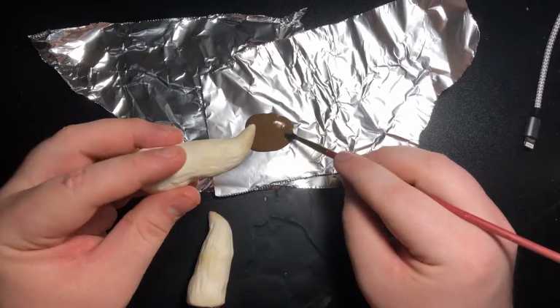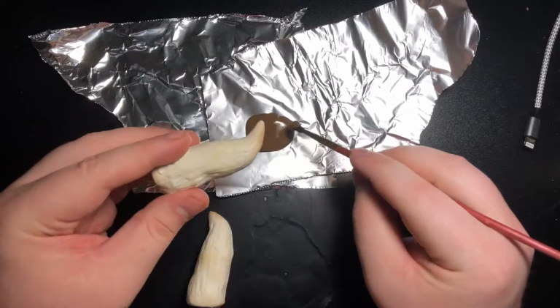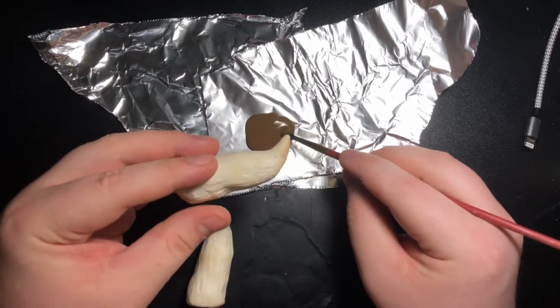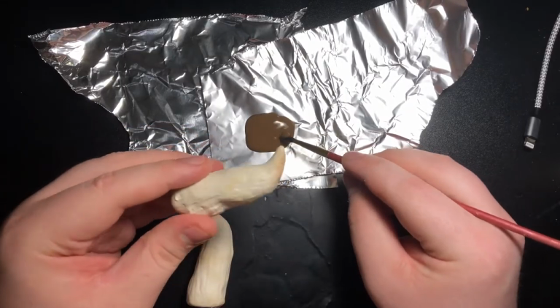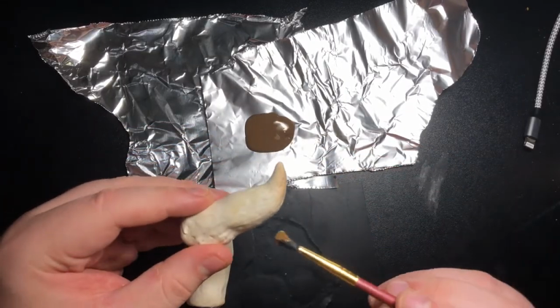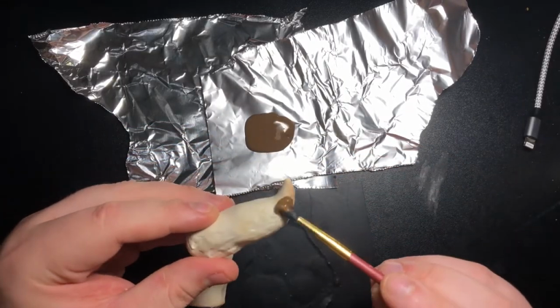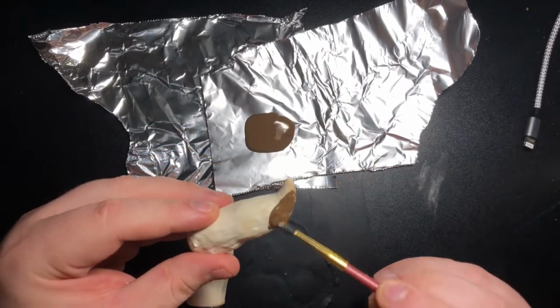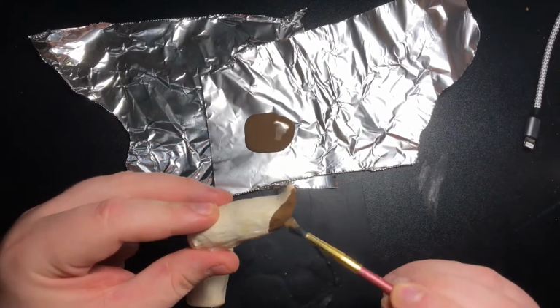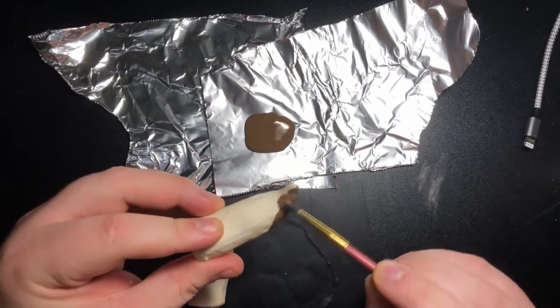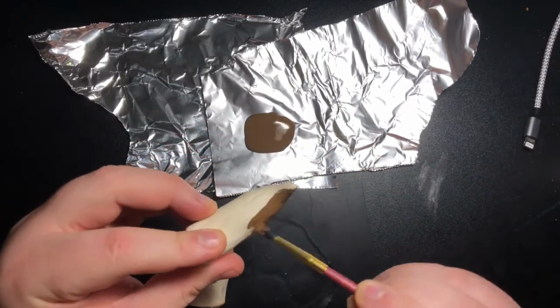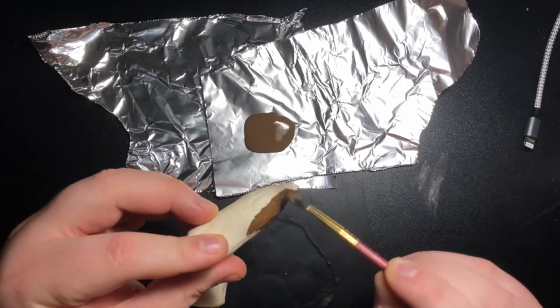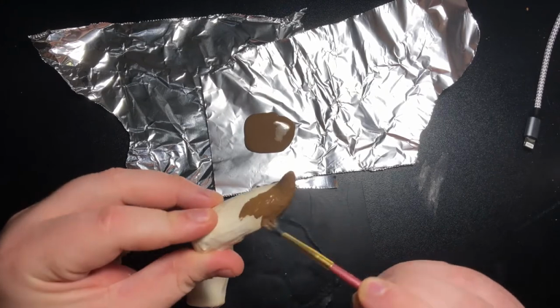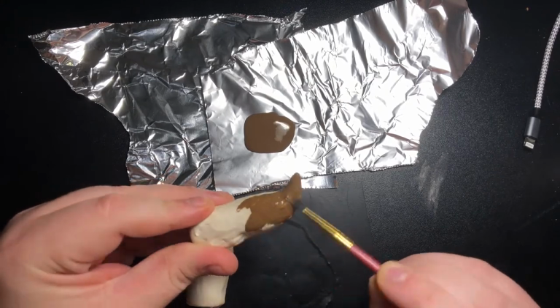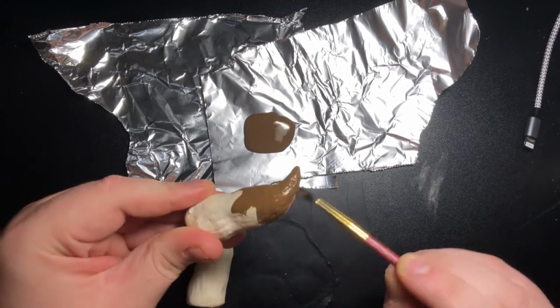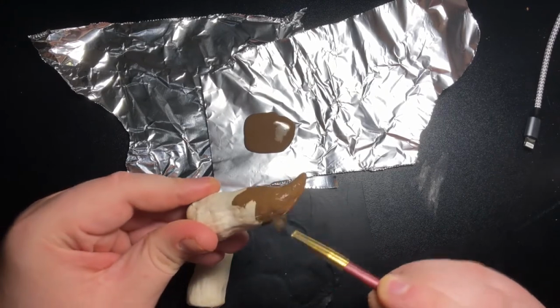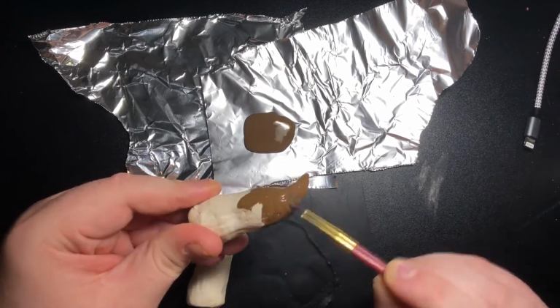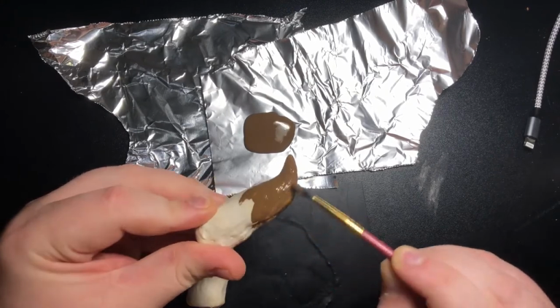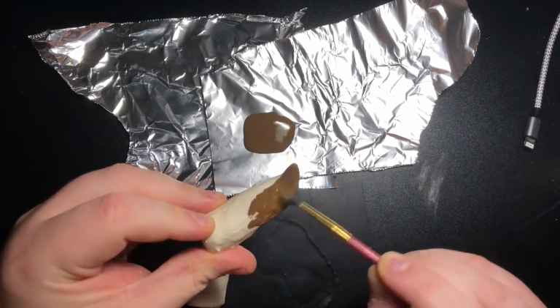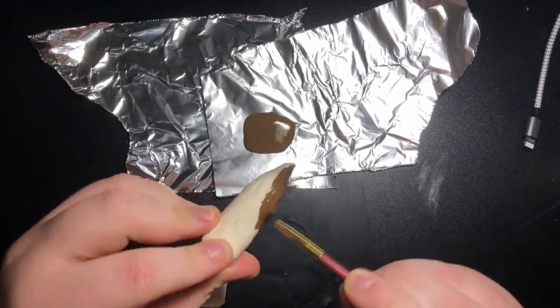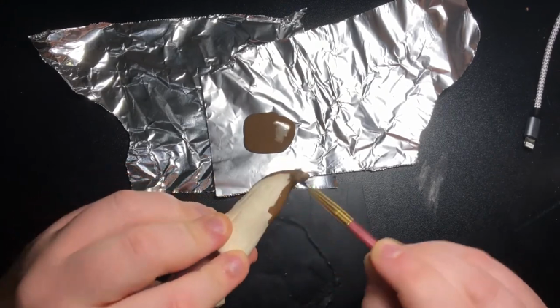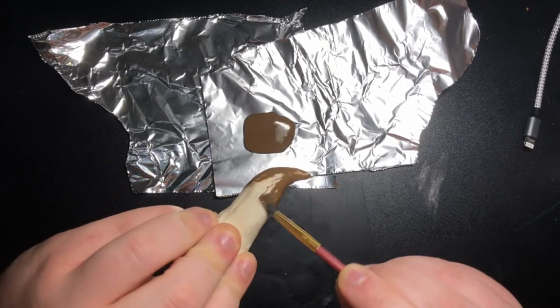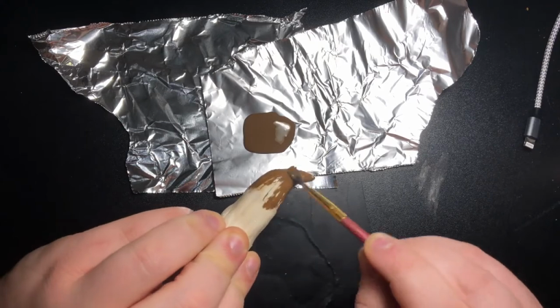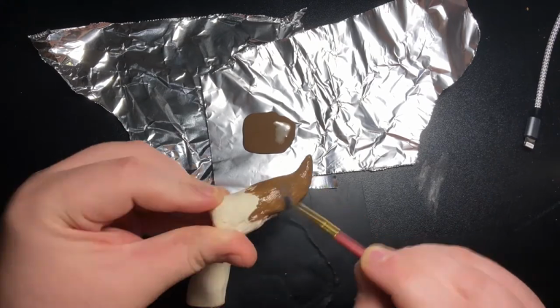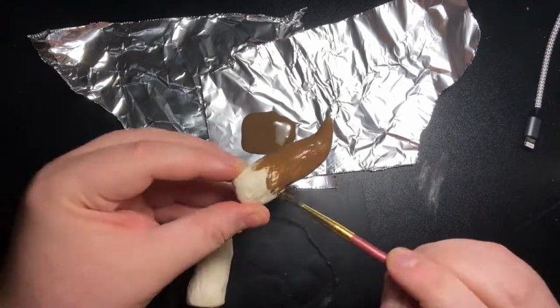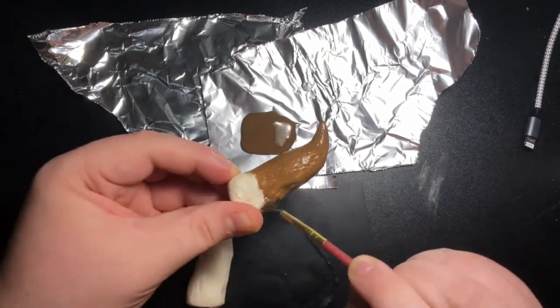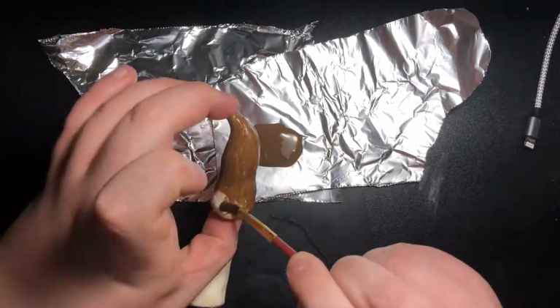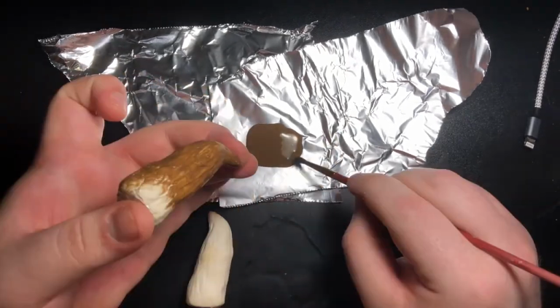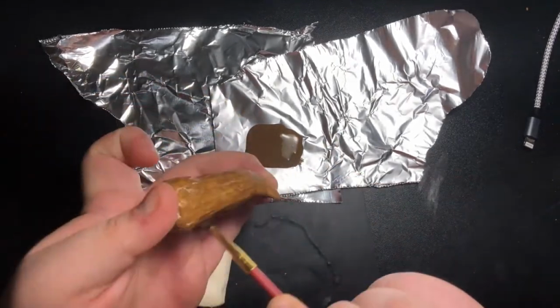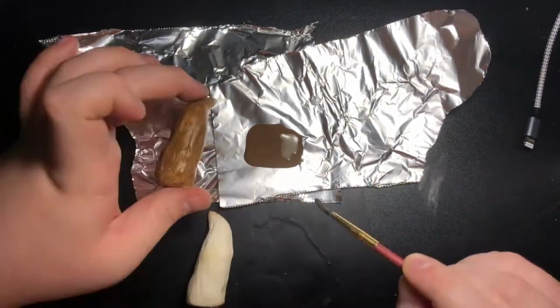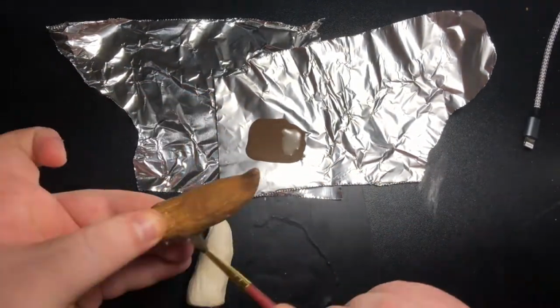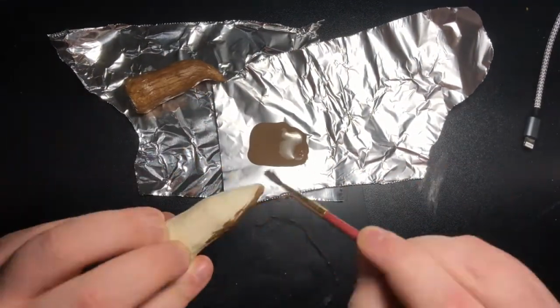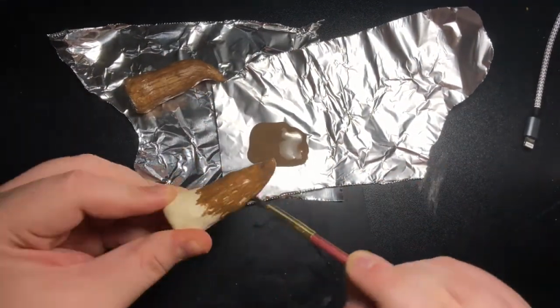After they were done cooking and cooled down, I painted both of them with a brown base coat. This isn't going to be seen really, but it's going to add some depth once we put our brighter colors on top of it. I did this for both of the horns while I listened to some comedy.